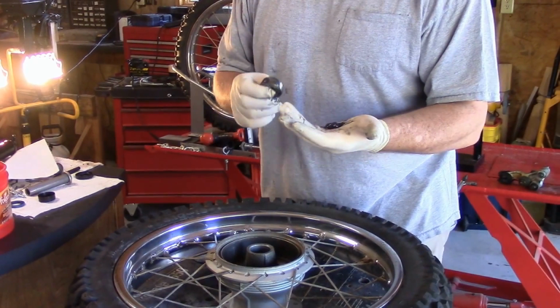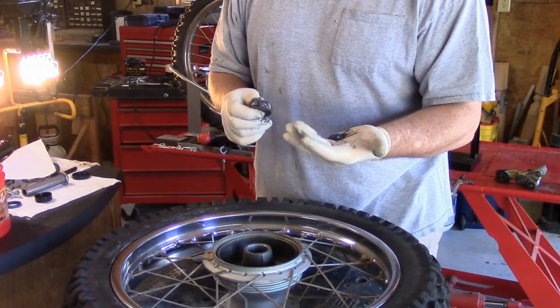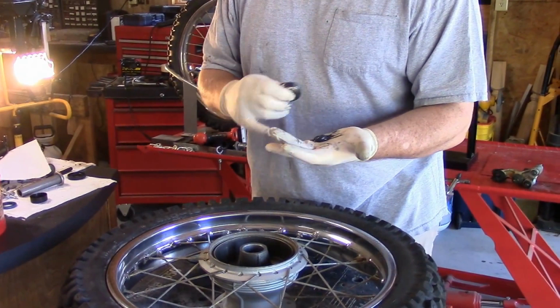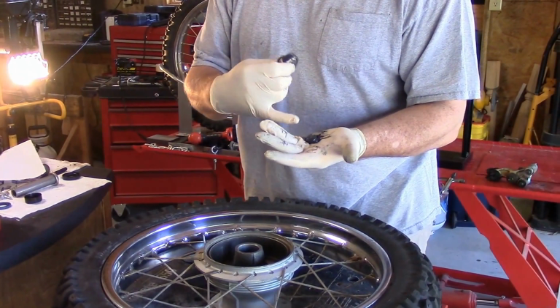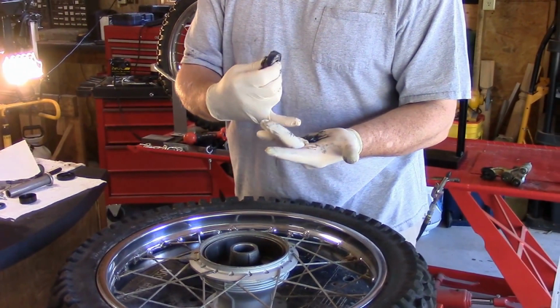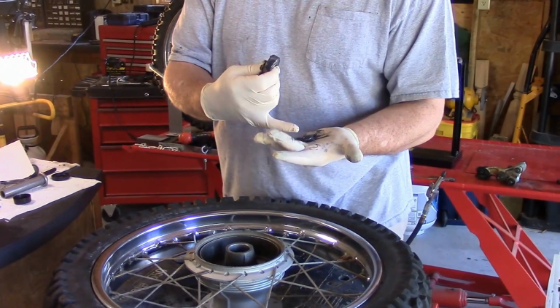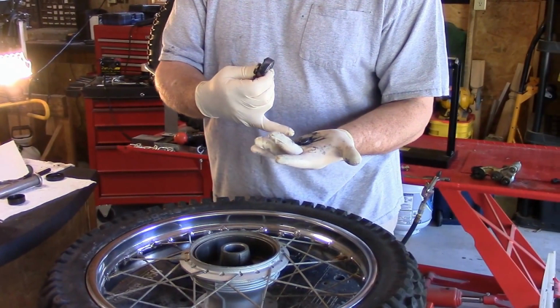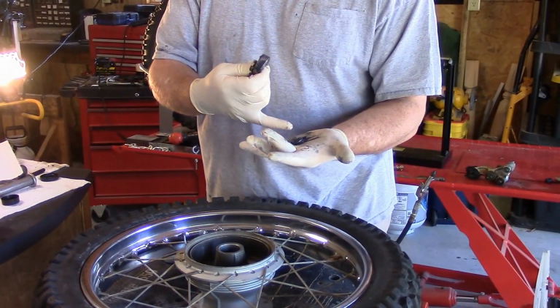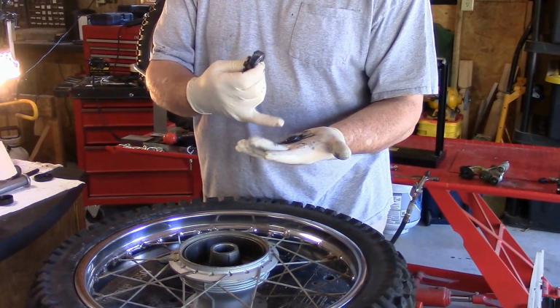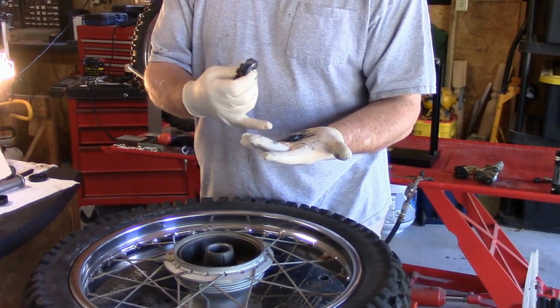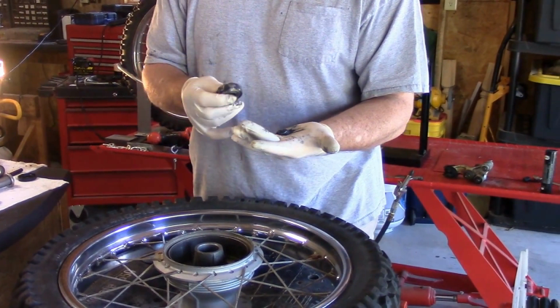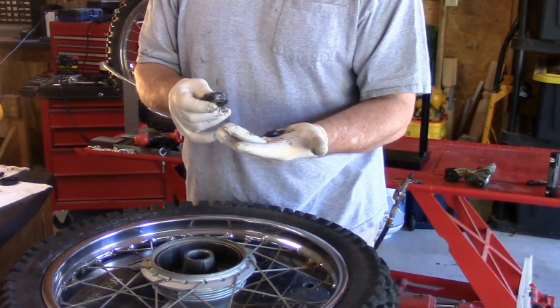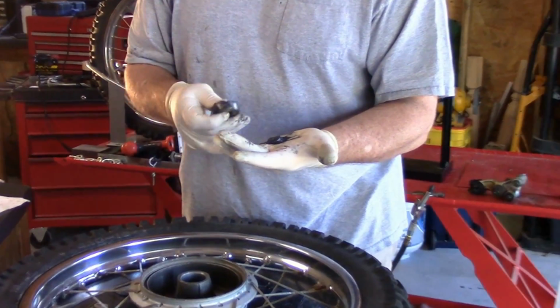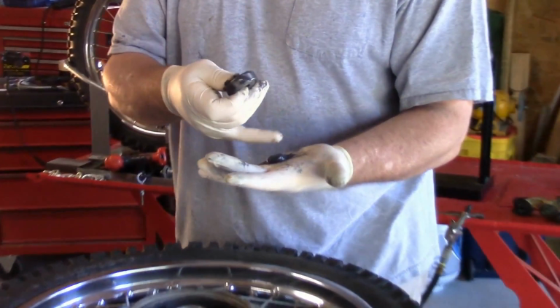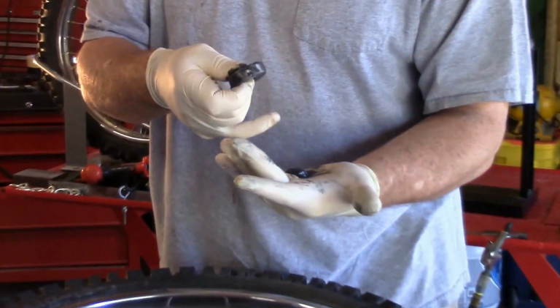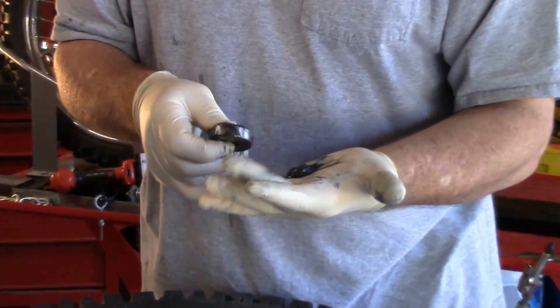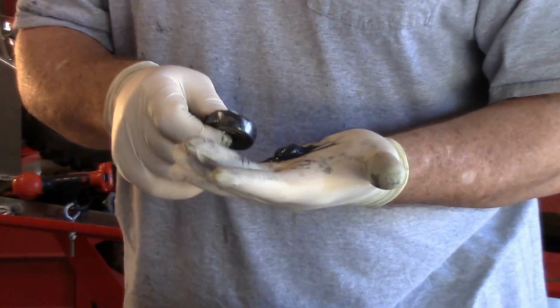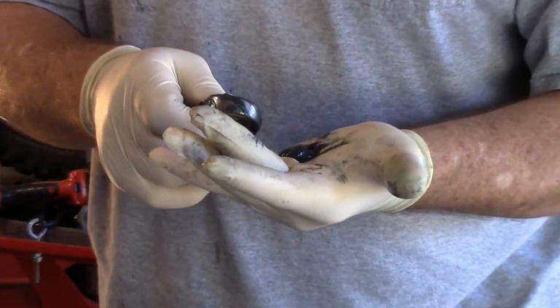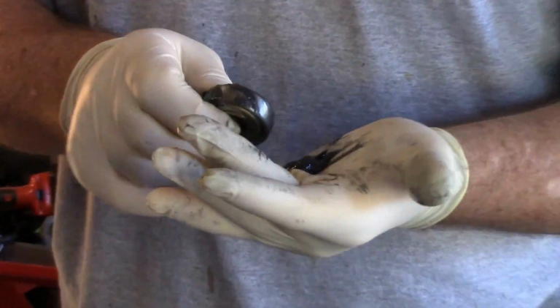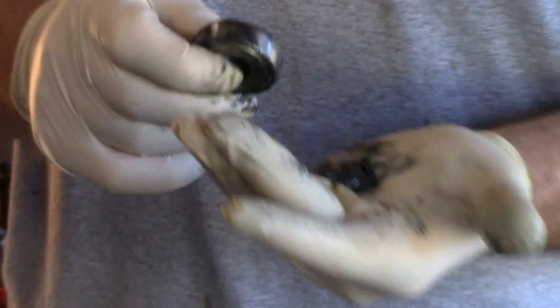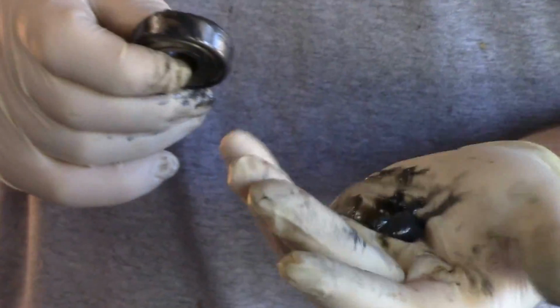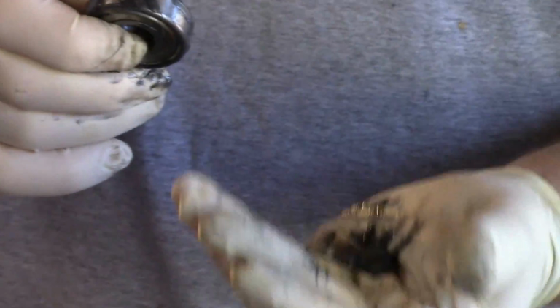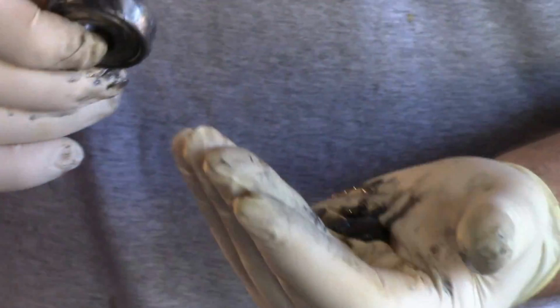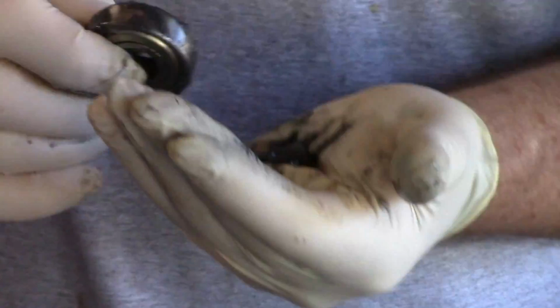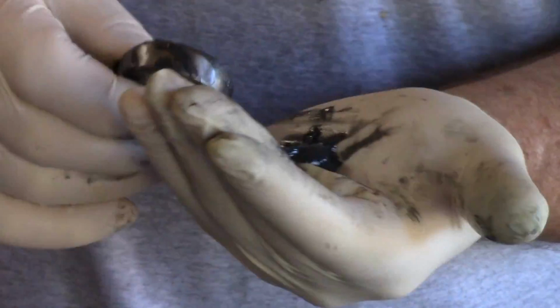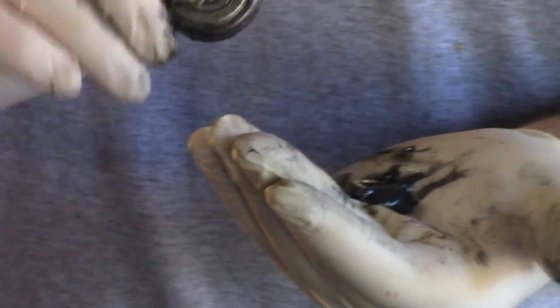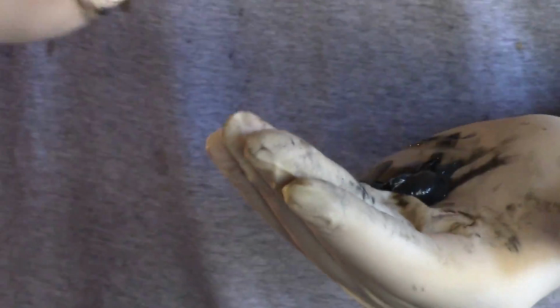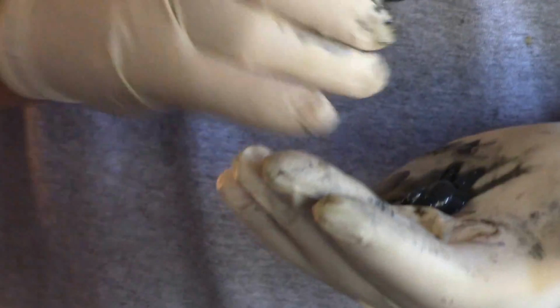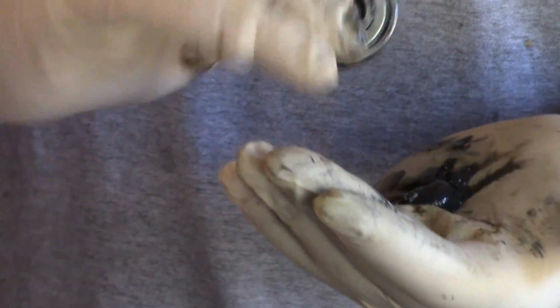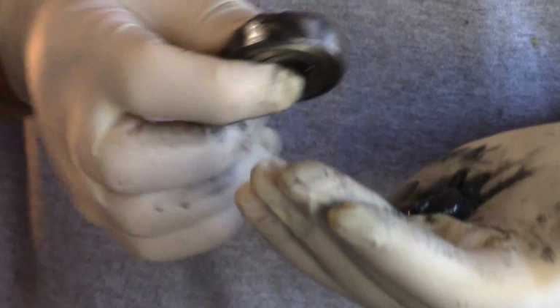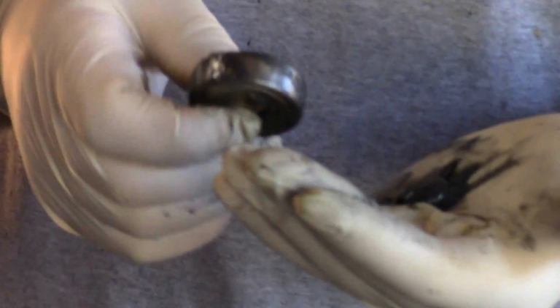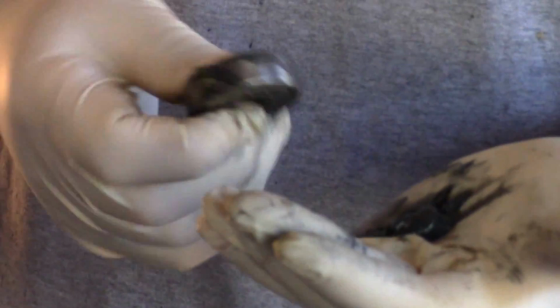What I've done is take about a teaspoon to tablespoon of grease in your palm, and you want to cup your palm just a little bit to give it a wall to go against.